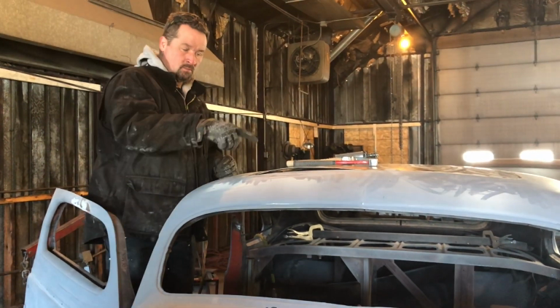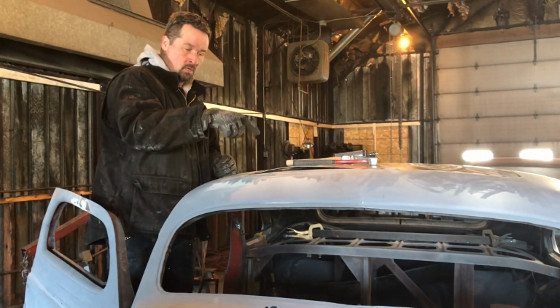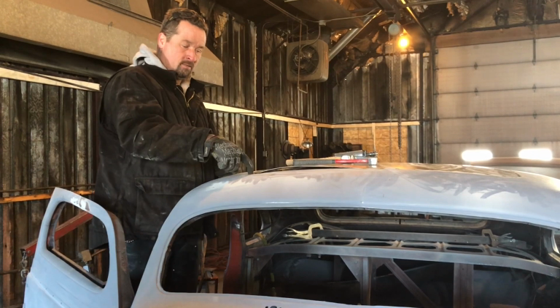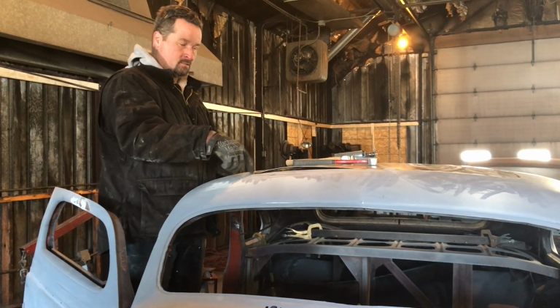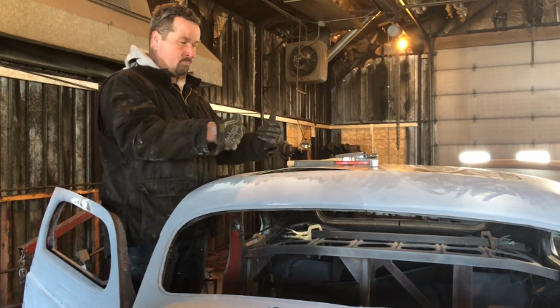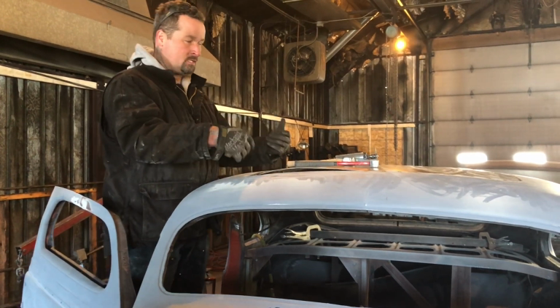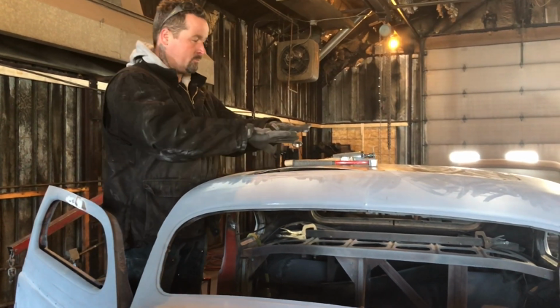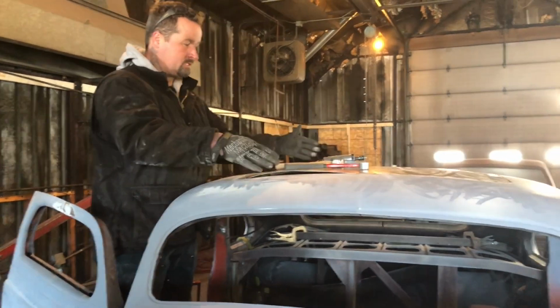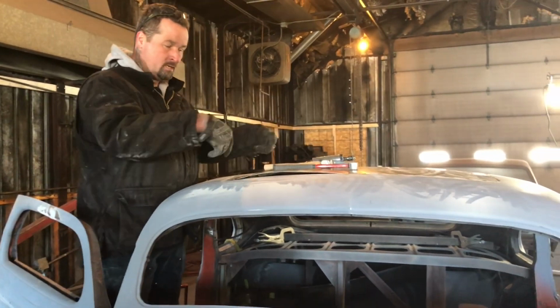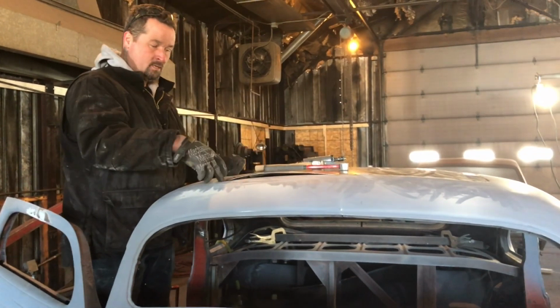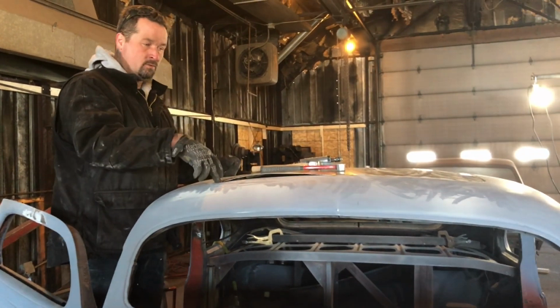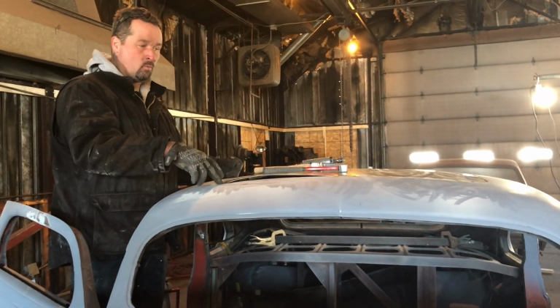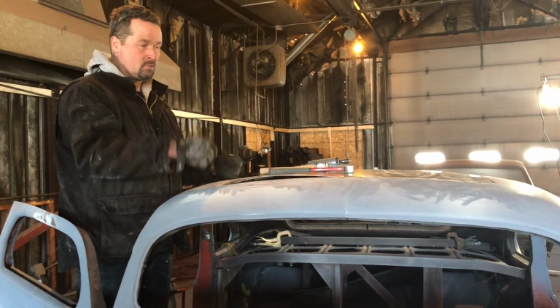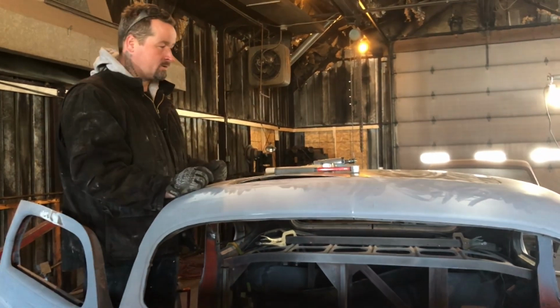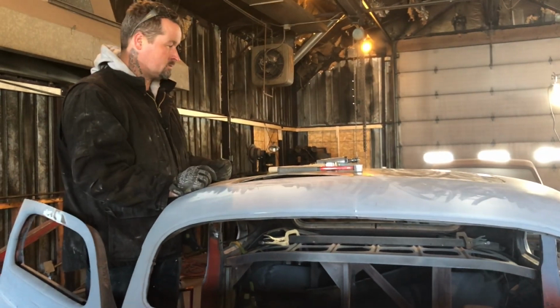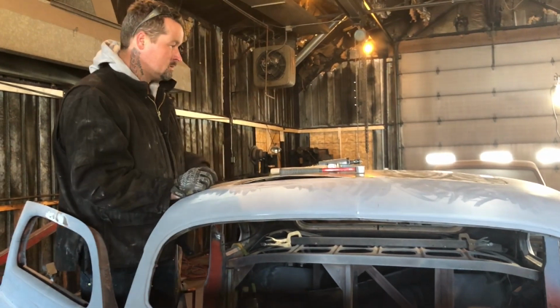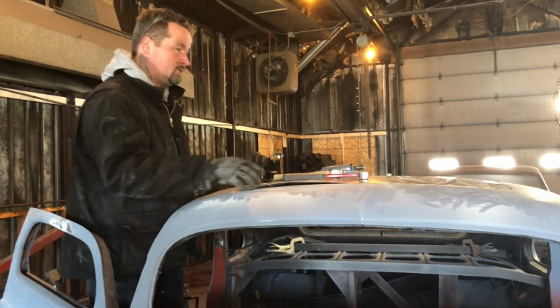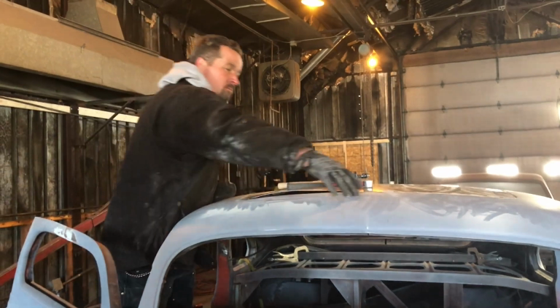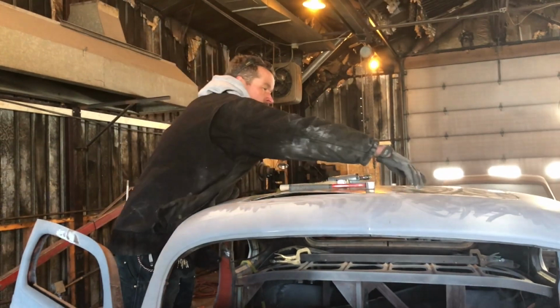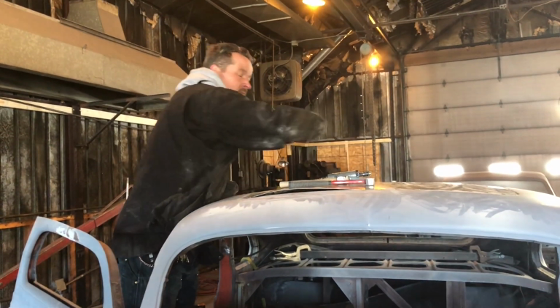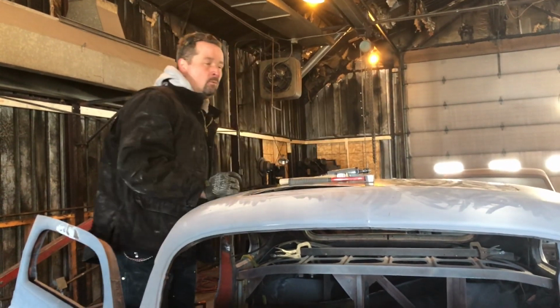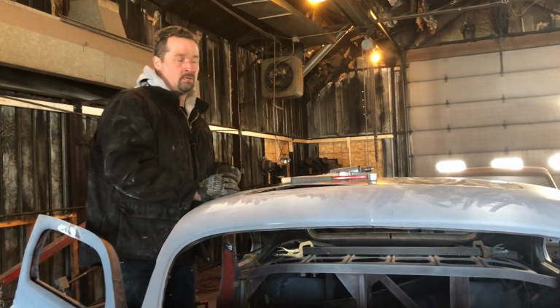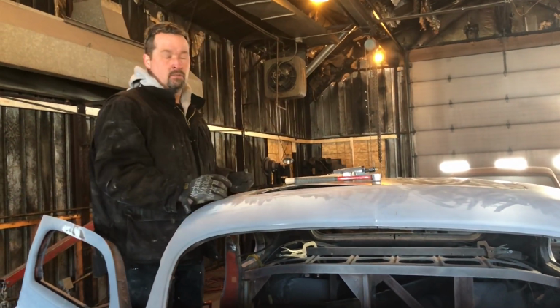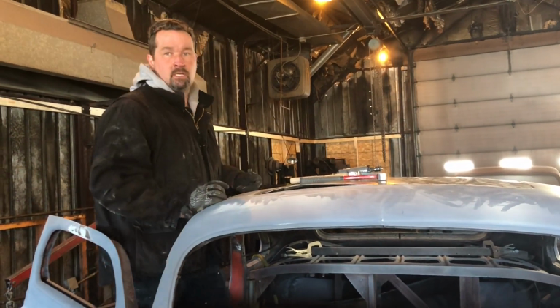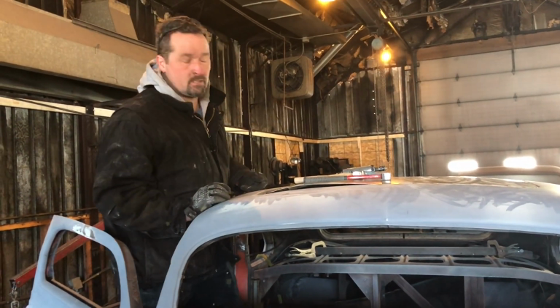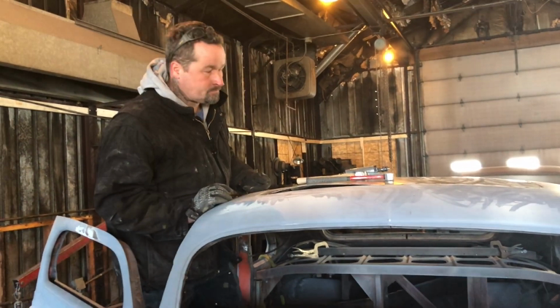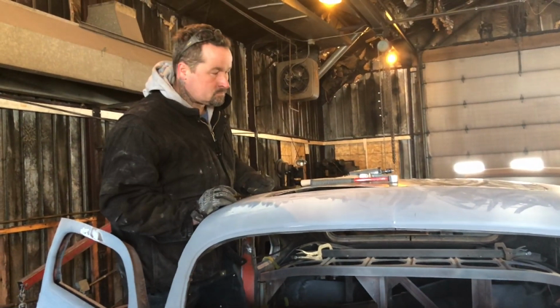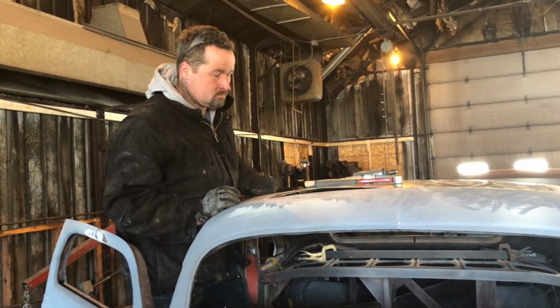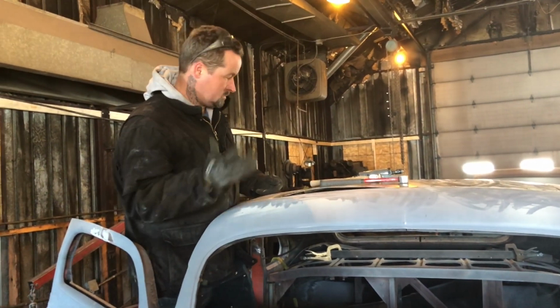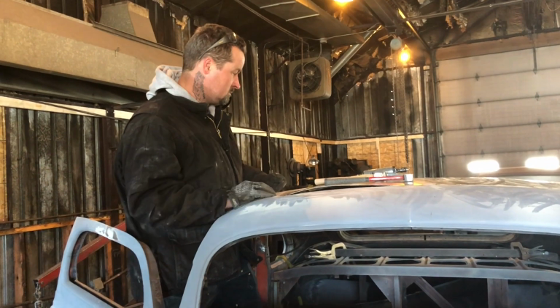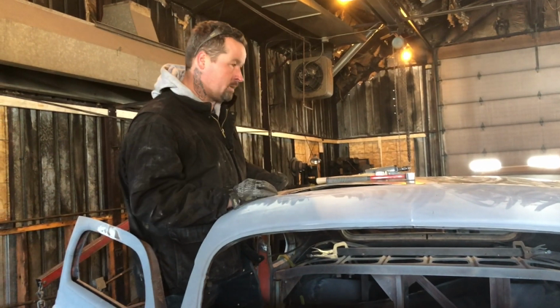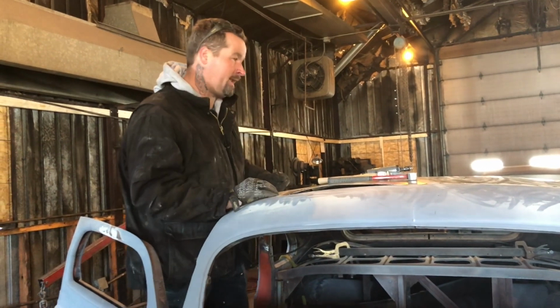So I'll grind these, I'll pull it this way, I'll pull it this way, and I'll do that with the welds and the grinders. Then I'll get it spot welded back on there and it'll be badass.